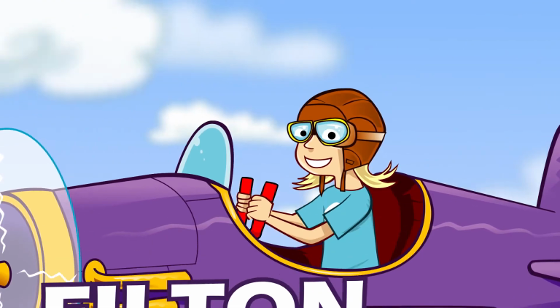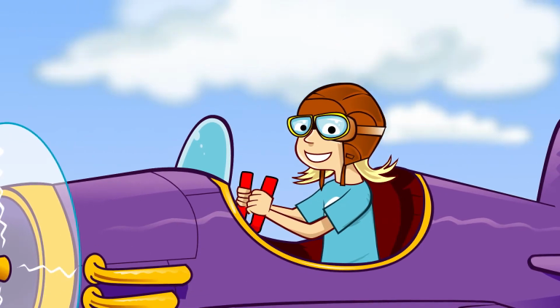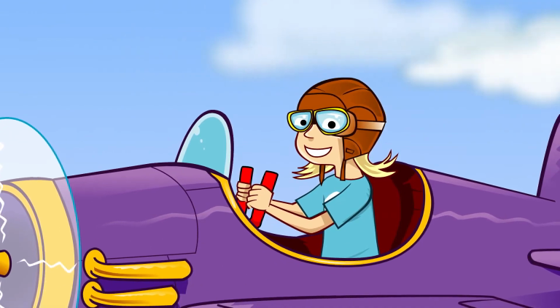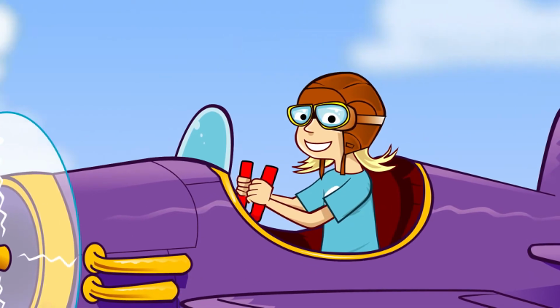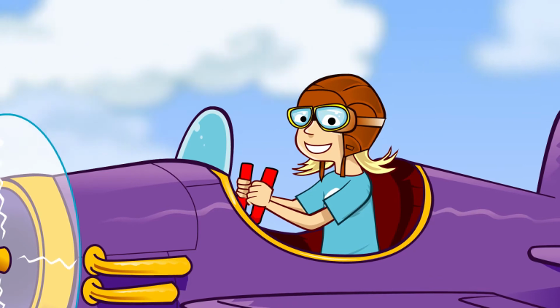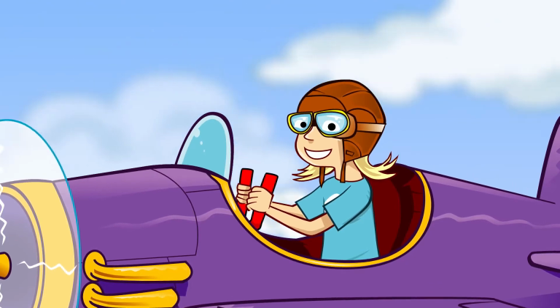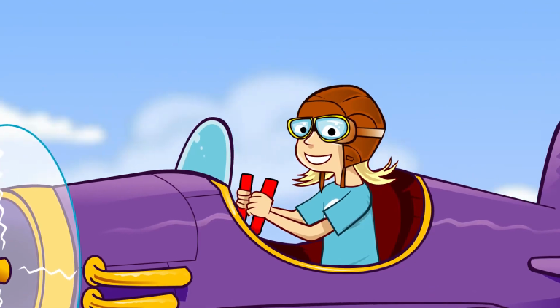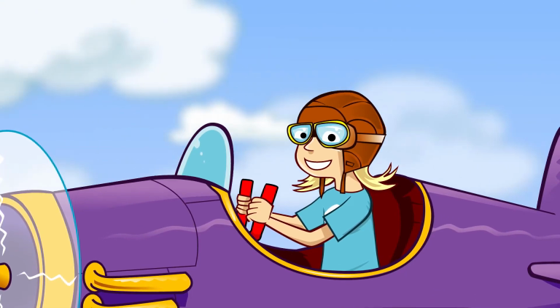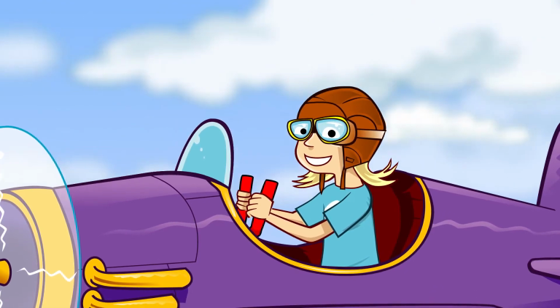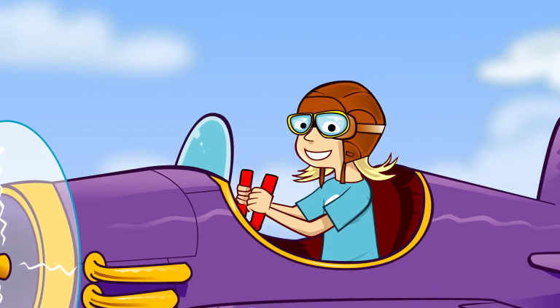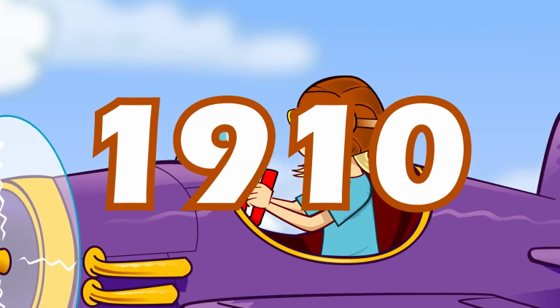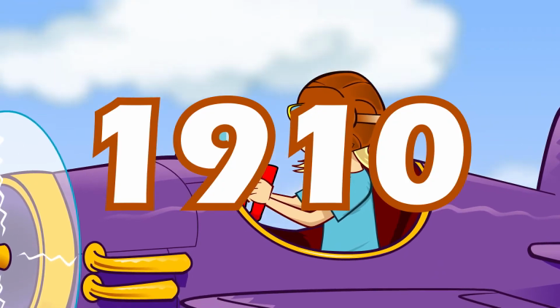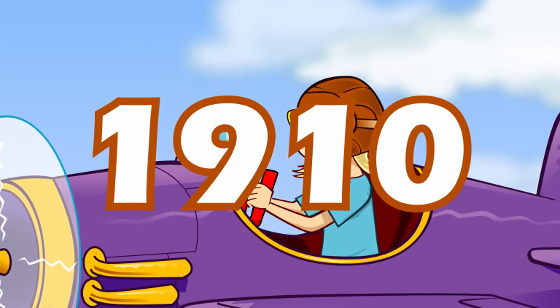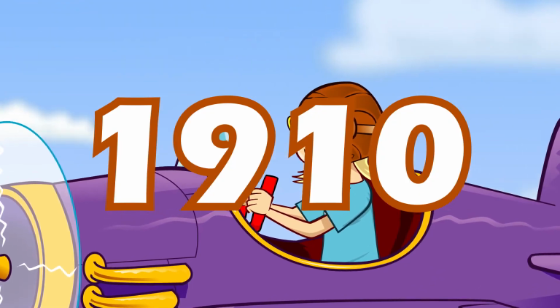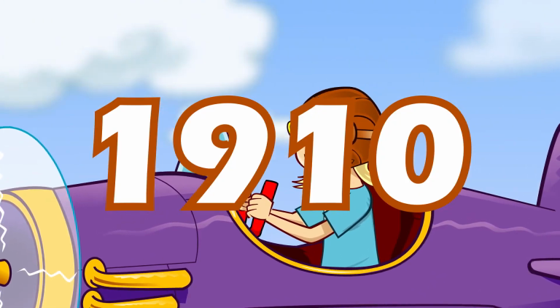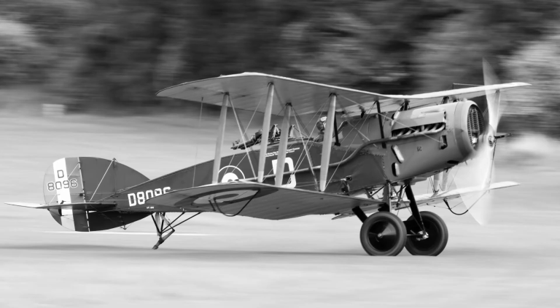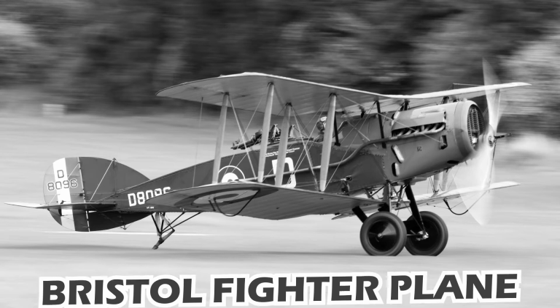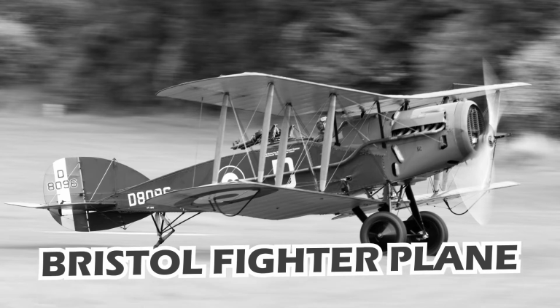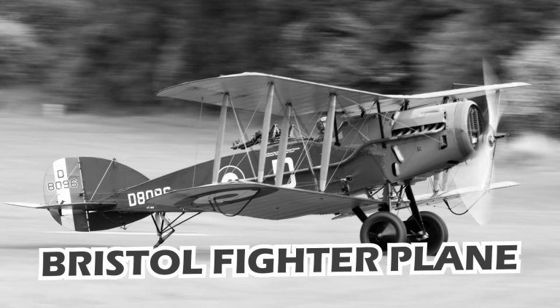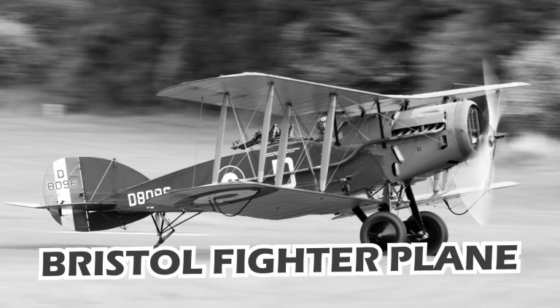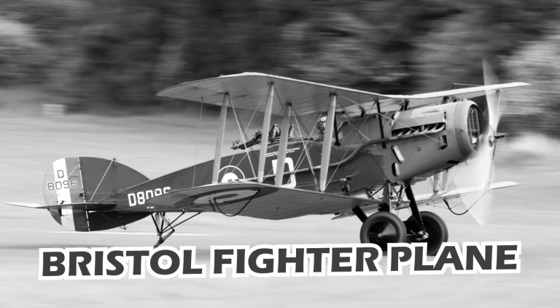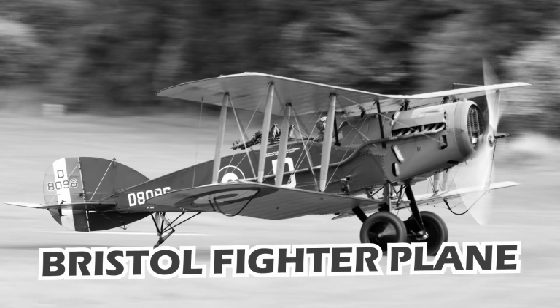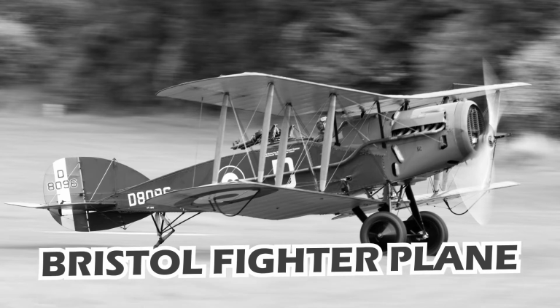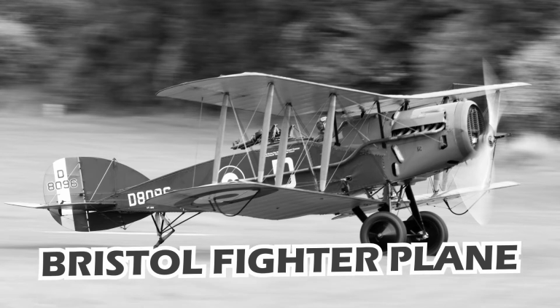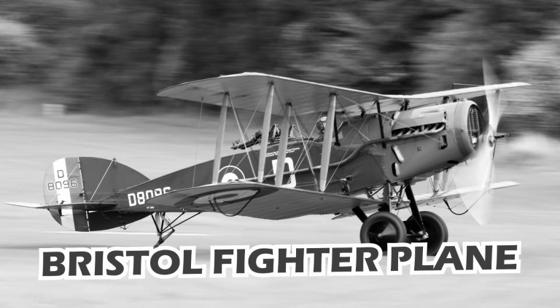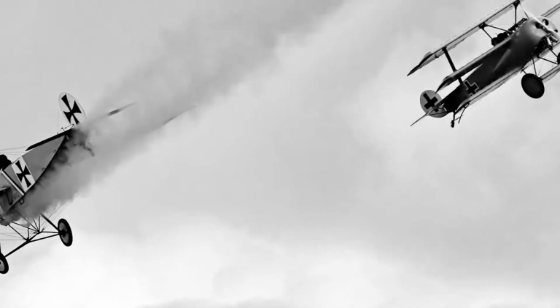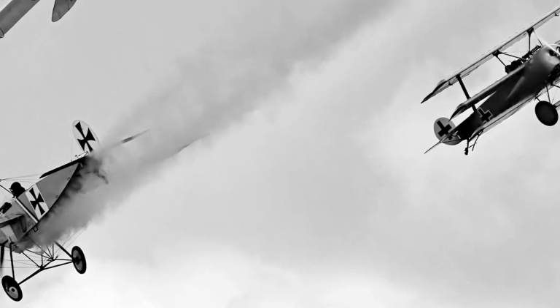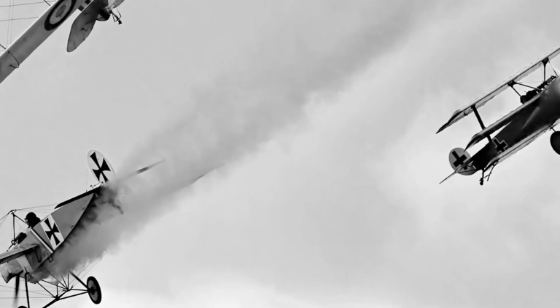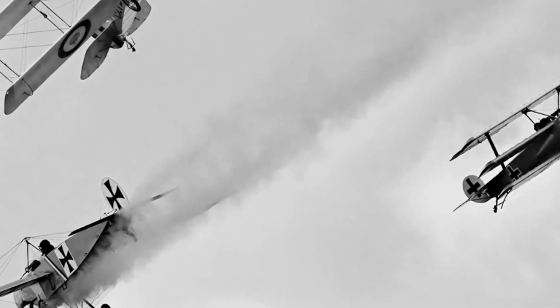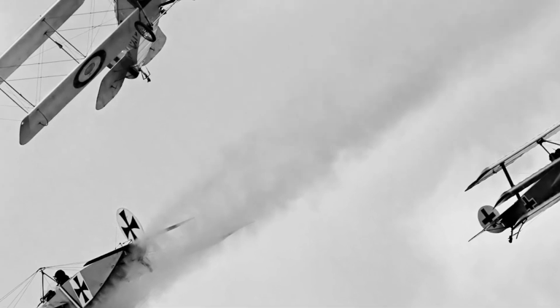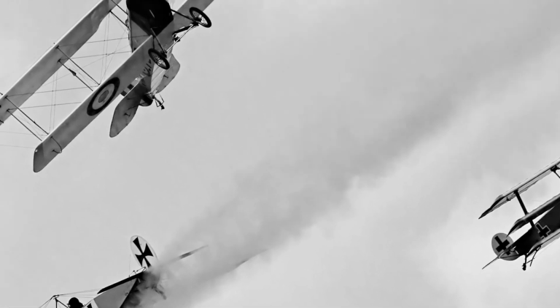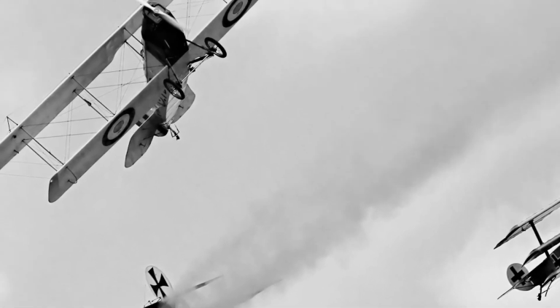Airplane production began here over 100 years ago. In 1910, Filton was home to the Bristol fighter plane that was used to defend the skies in the First World War. It was the Spitfire of its day.